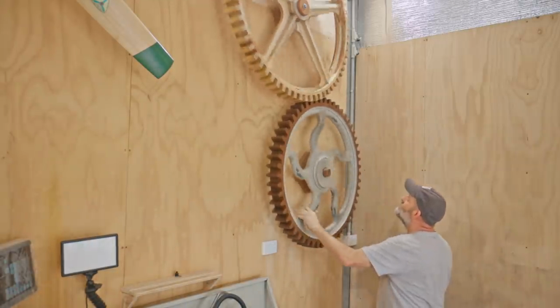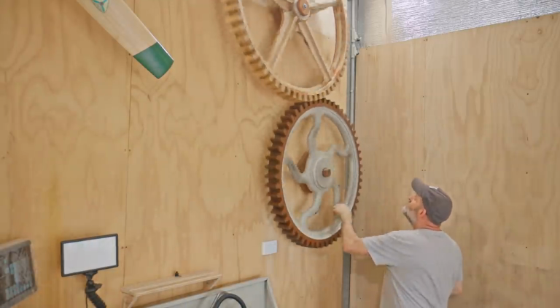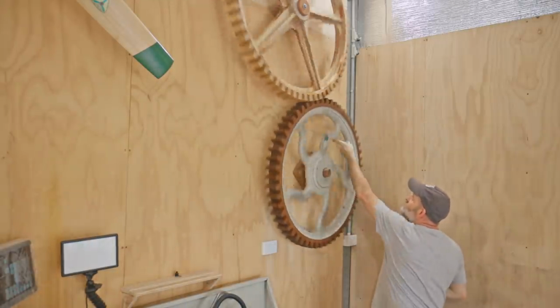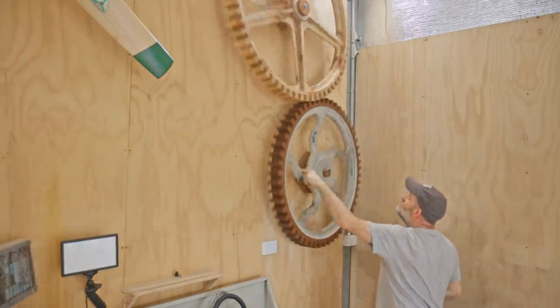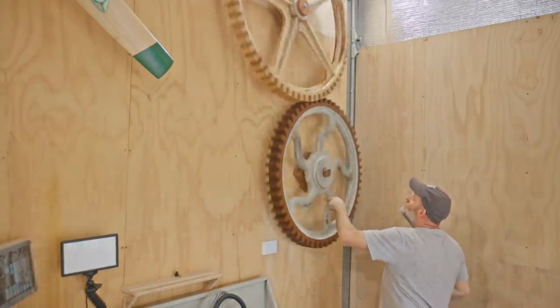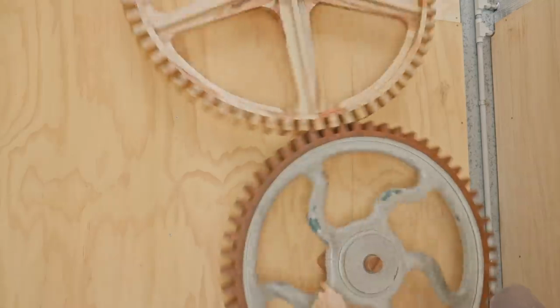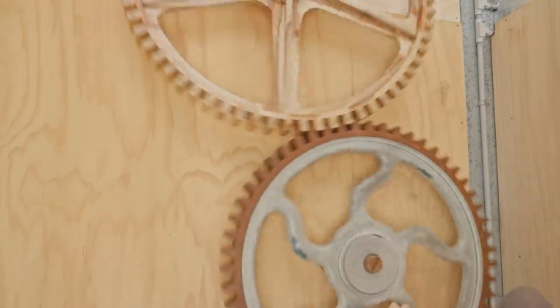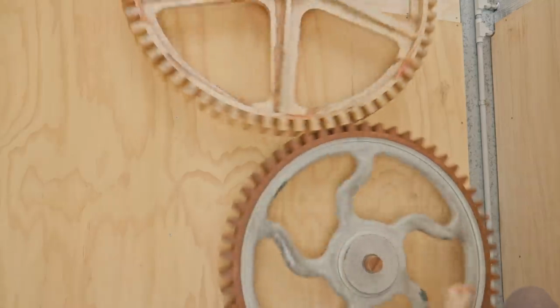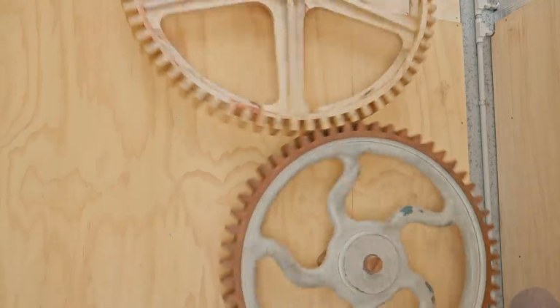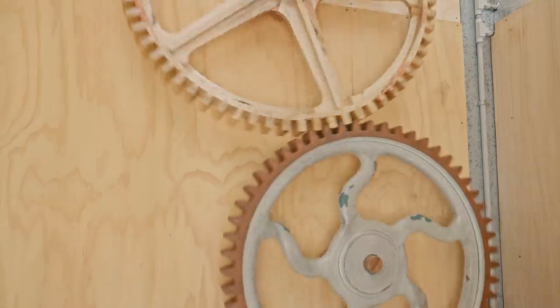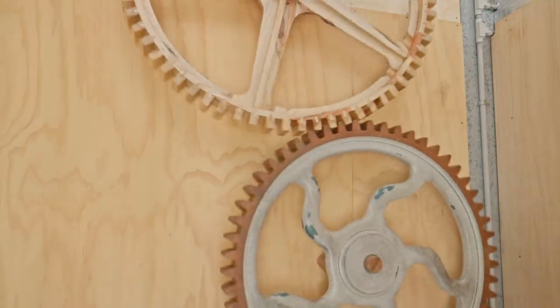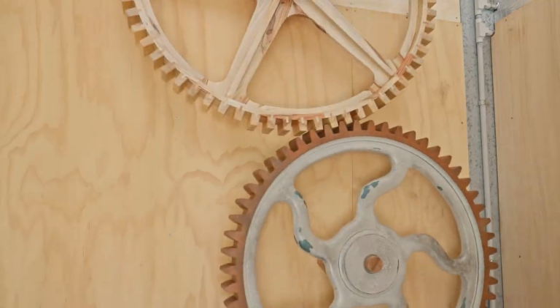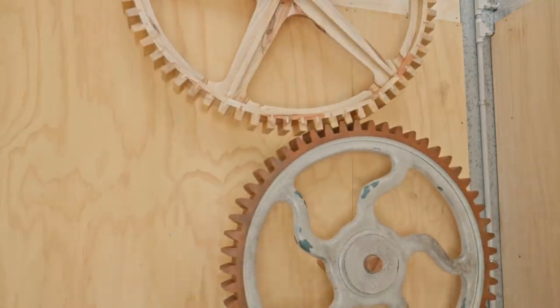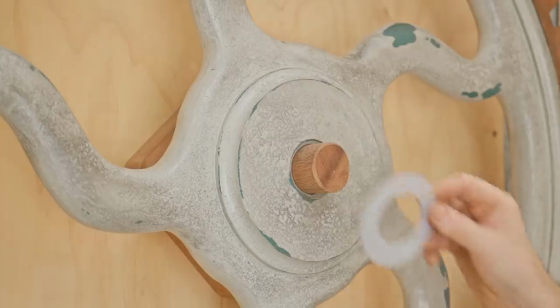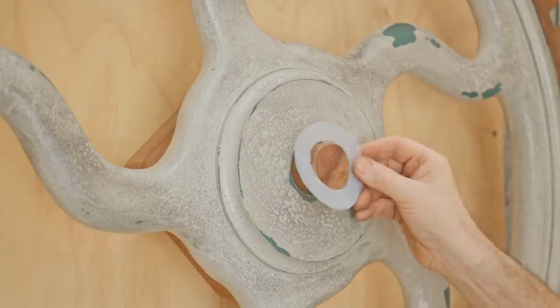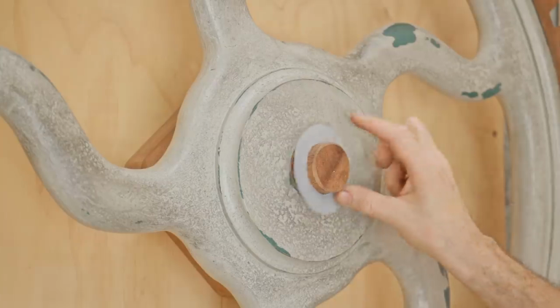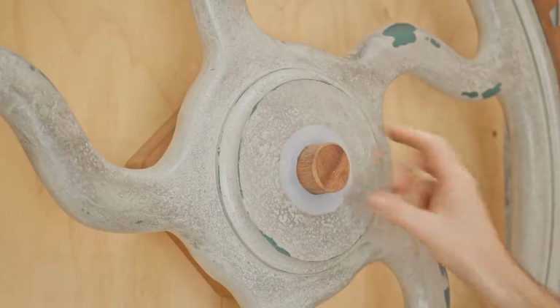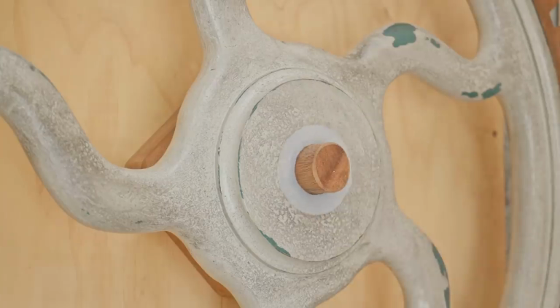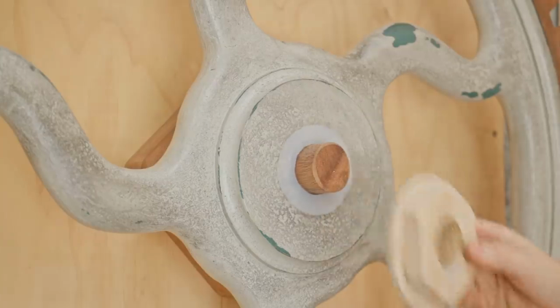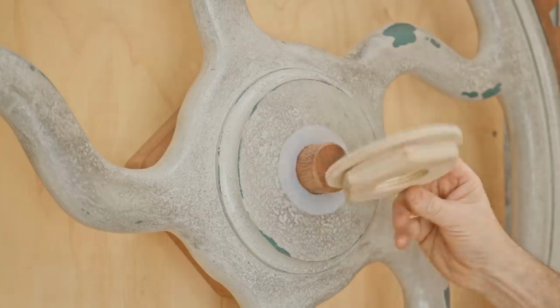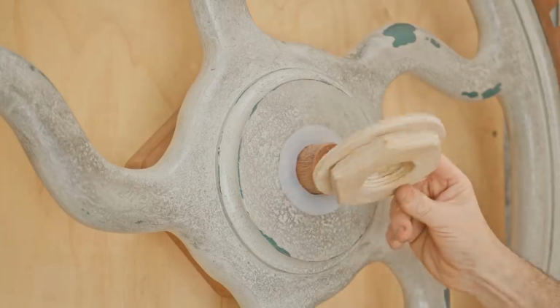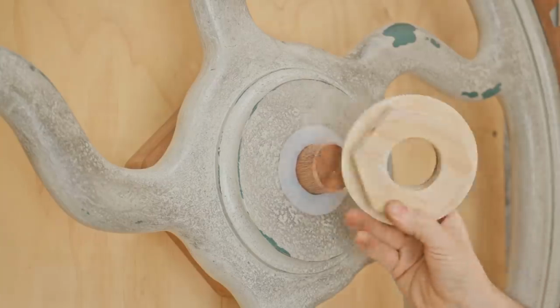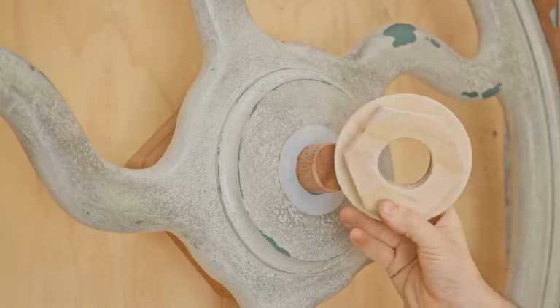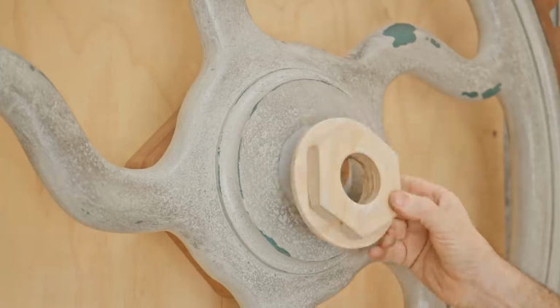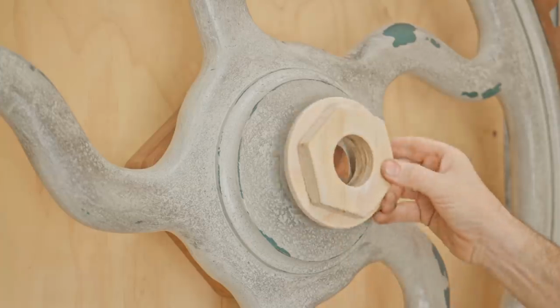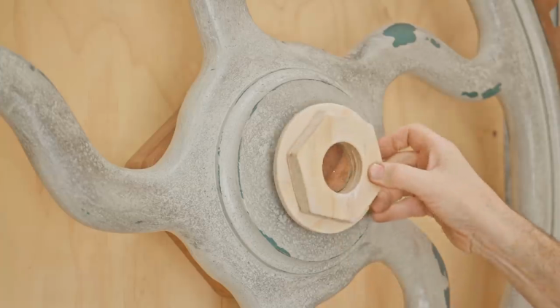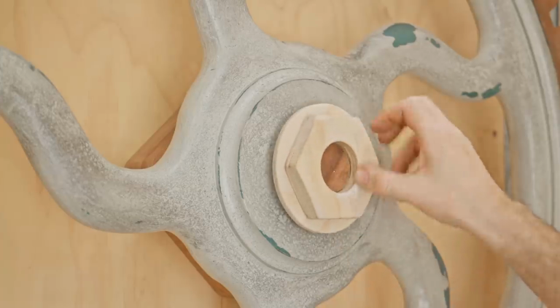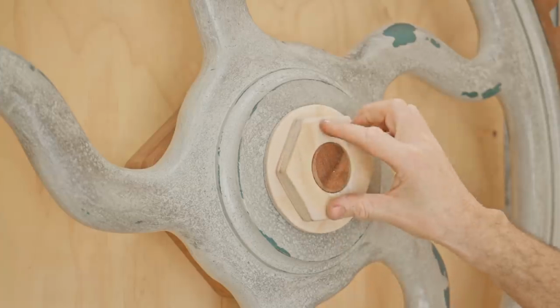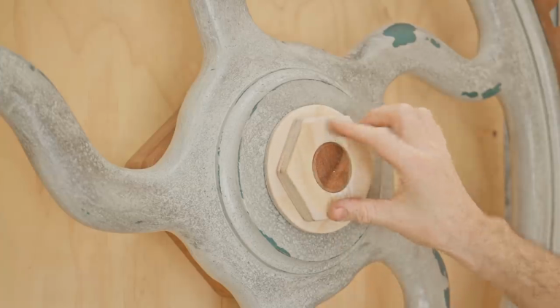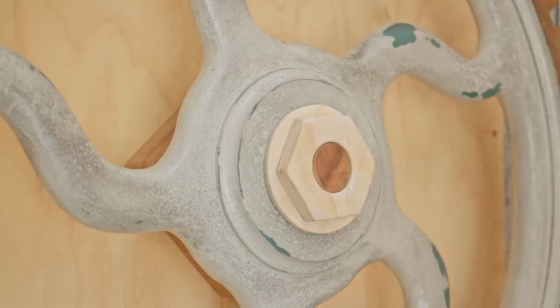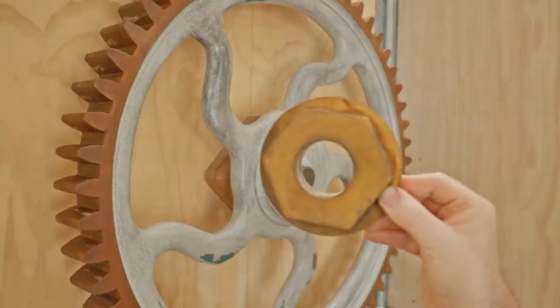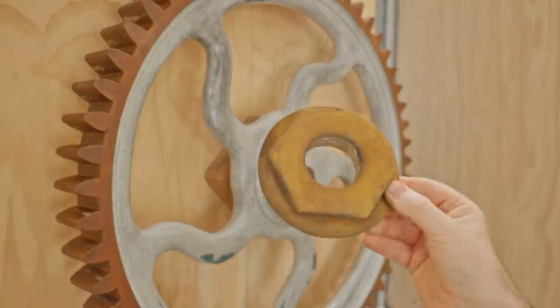That's working pretty well considering the different style teeth on each cog. To fix this cog on I made a plywood nut — I did that off camera — but before I fit it I'll give it the rust treatment.